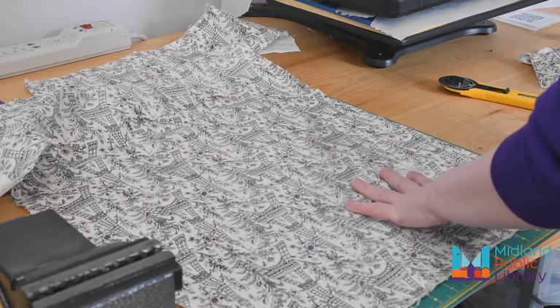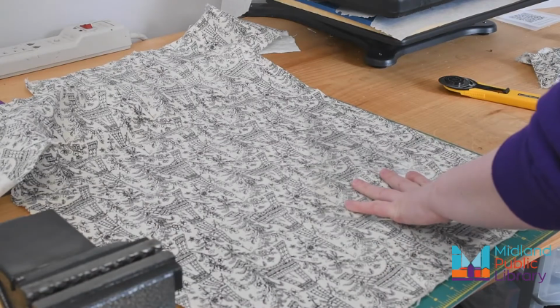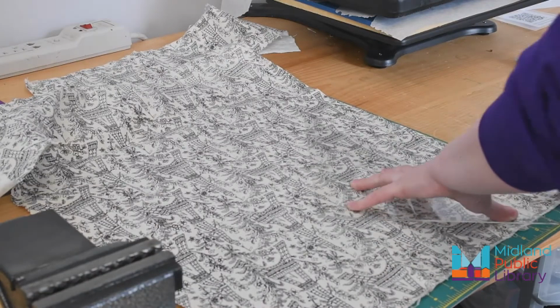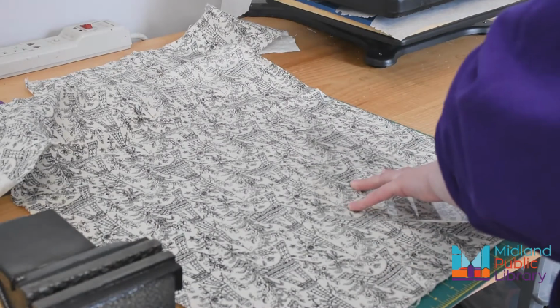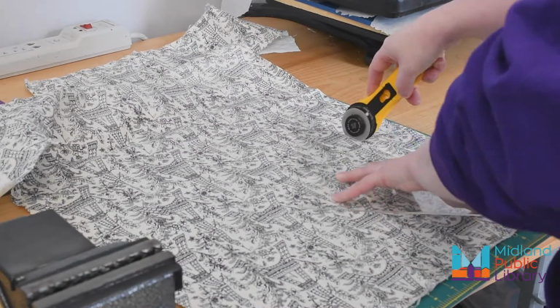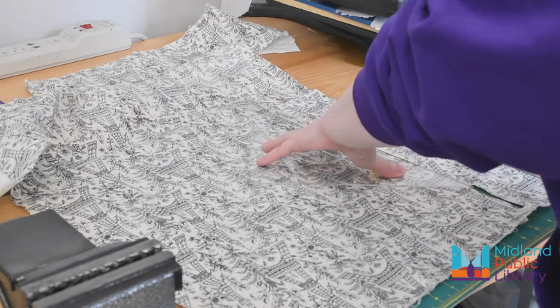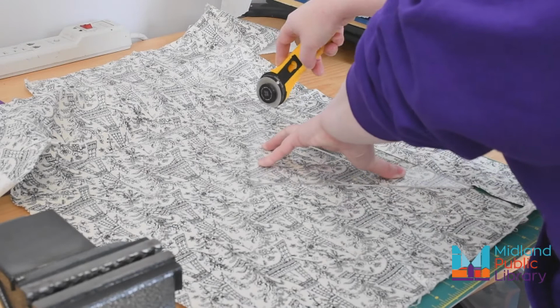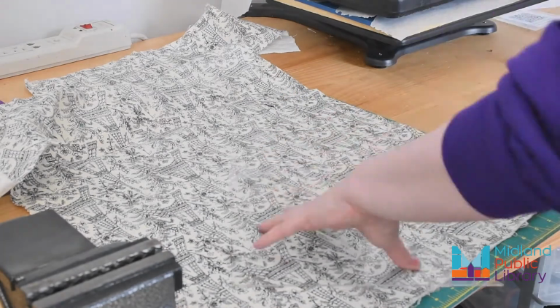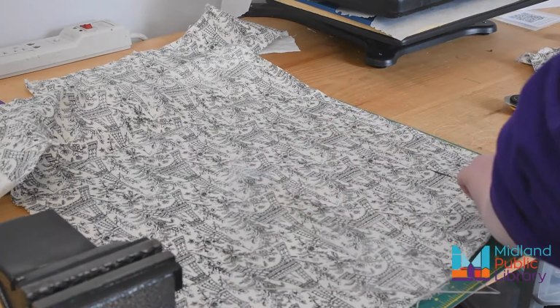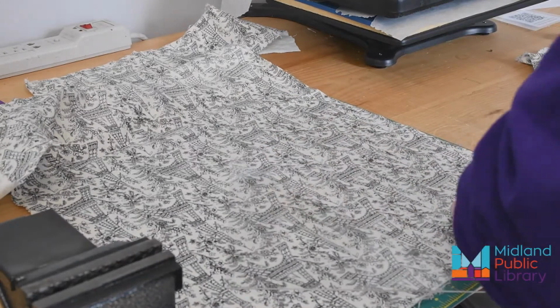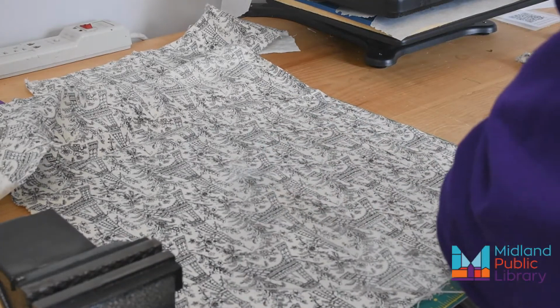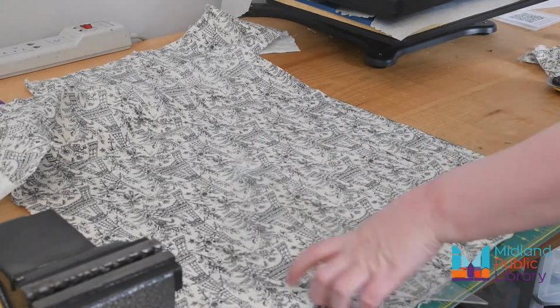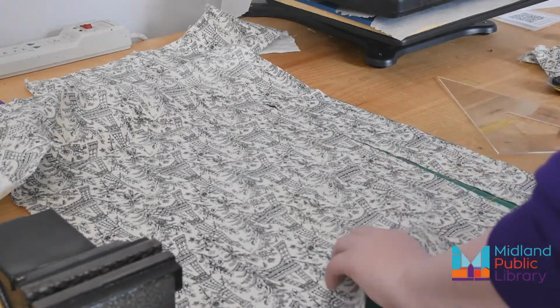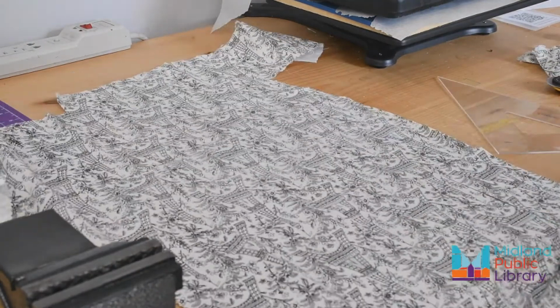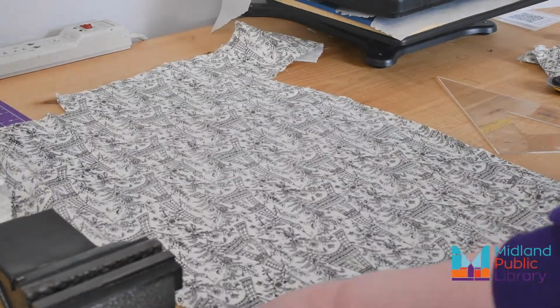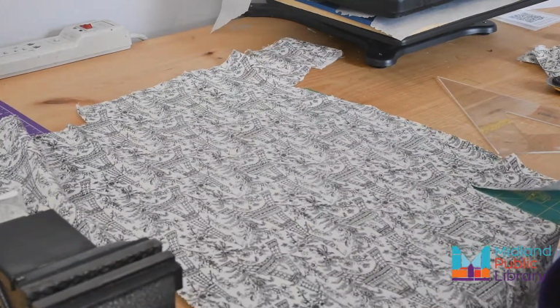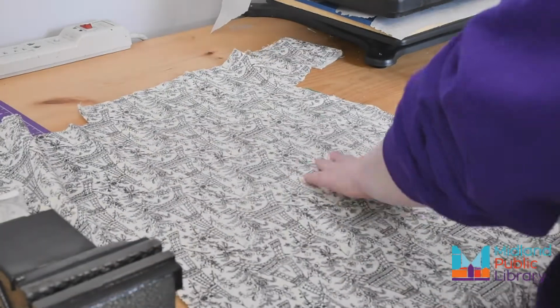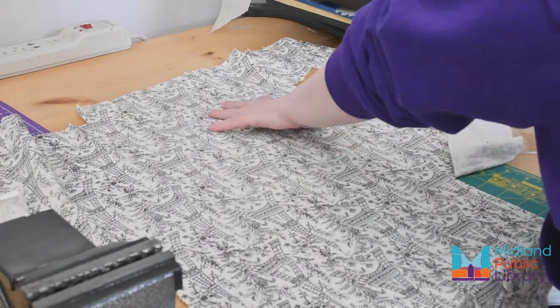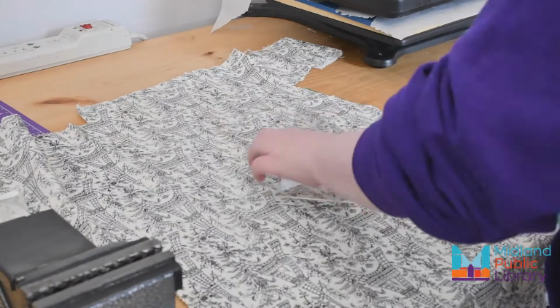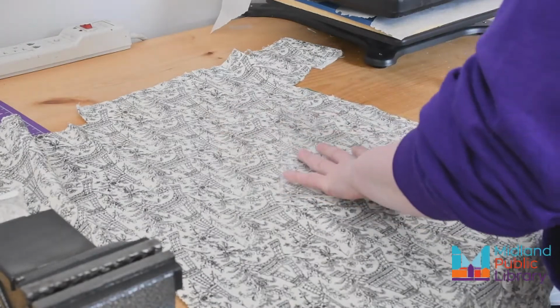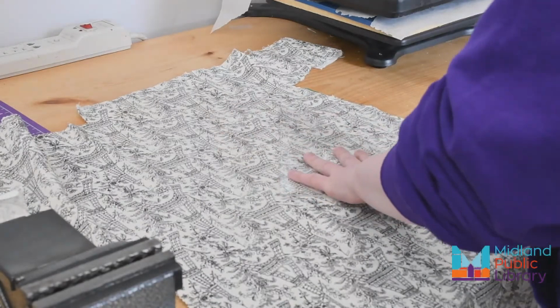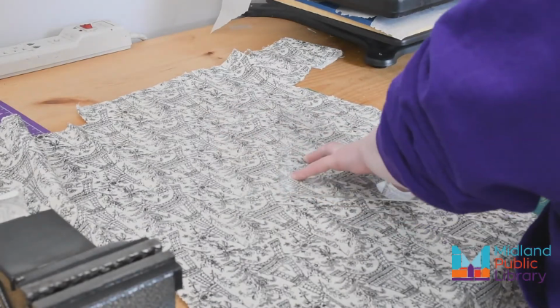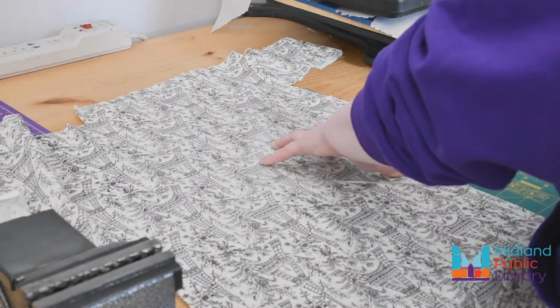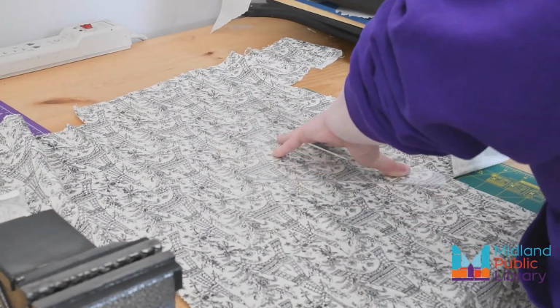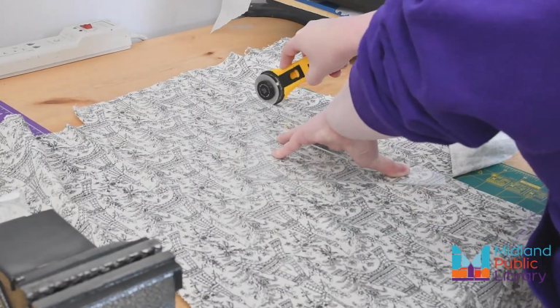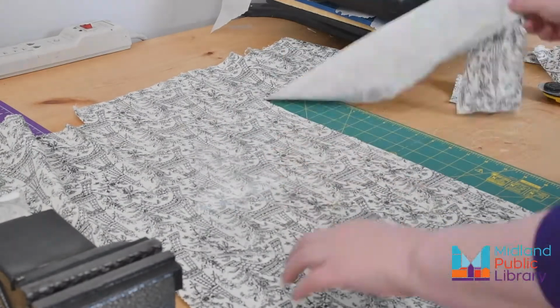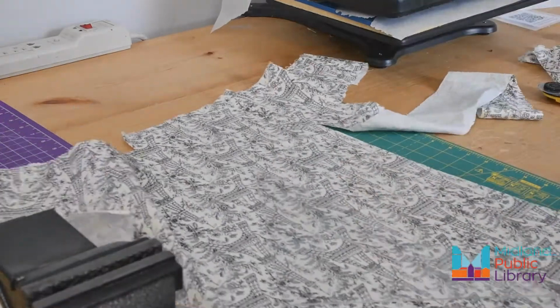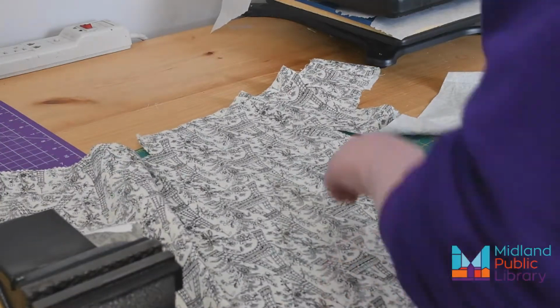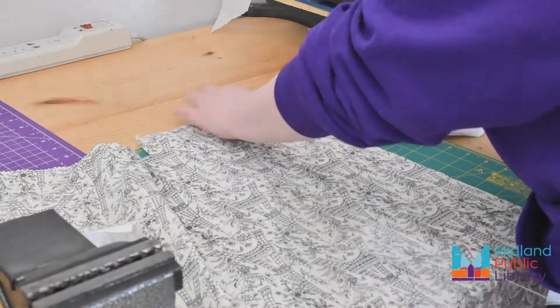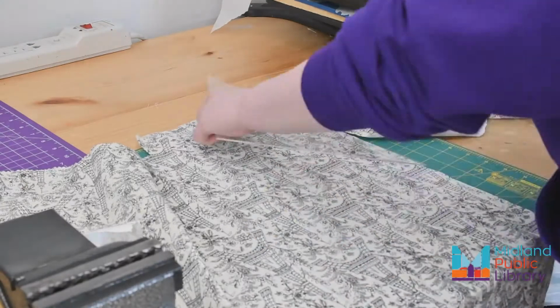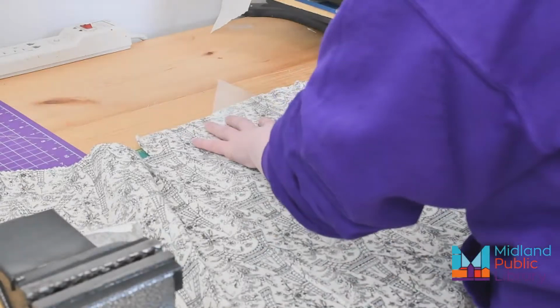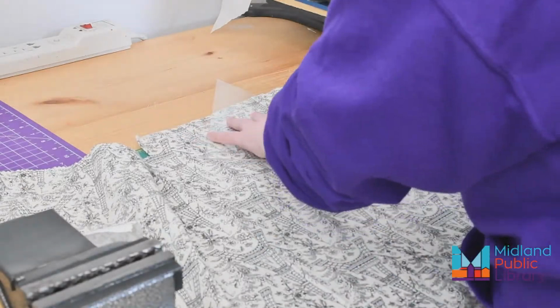Once the denim shape of the apron is done, you need to make binding. I'm cutting three-inch strips of cotton, and if you do a lot of work with fabric I strongly recommend getting one of these rotary blades — they make life so much easier. If you don't have one though, scissors will work fine.